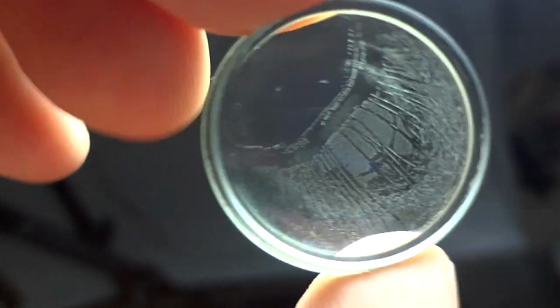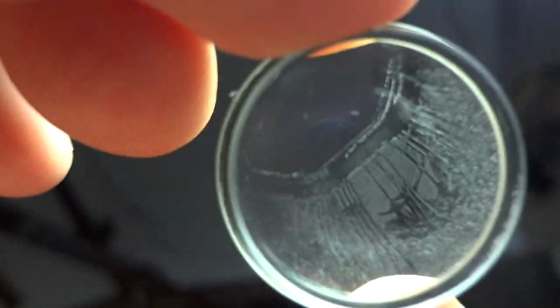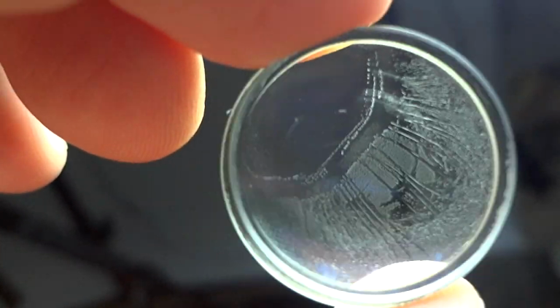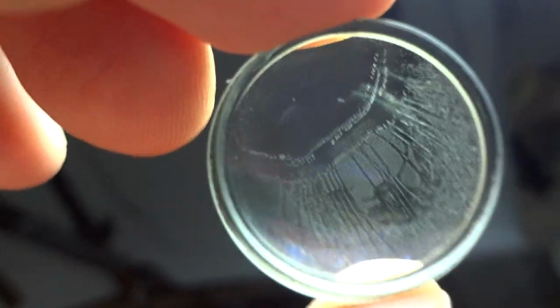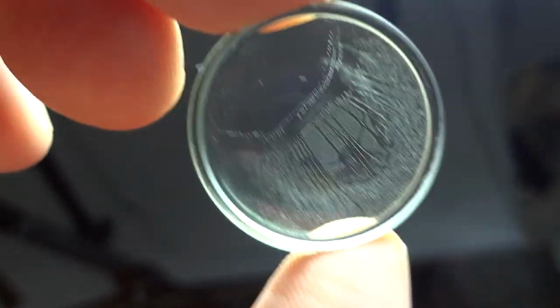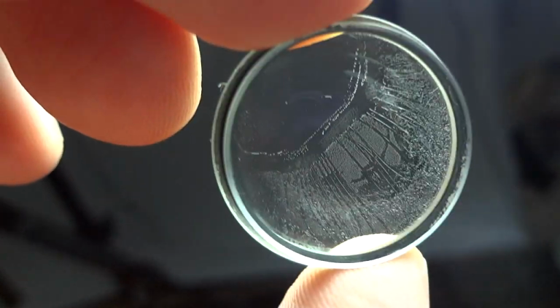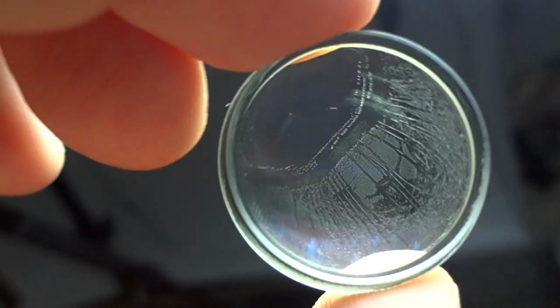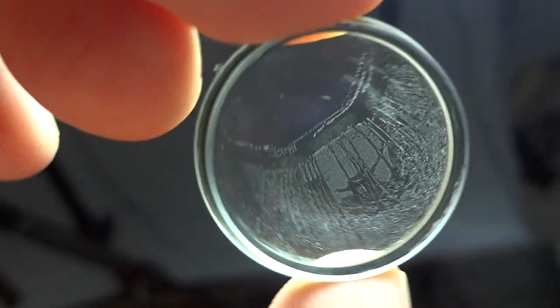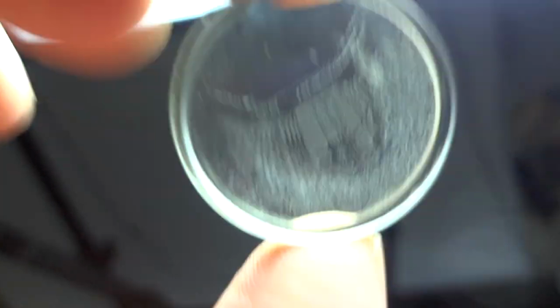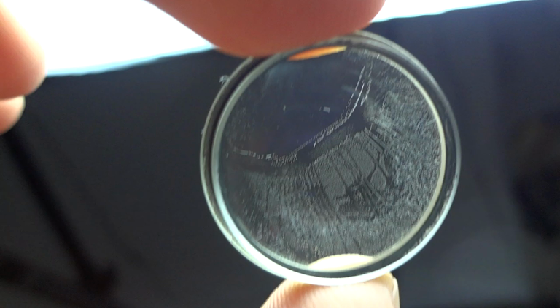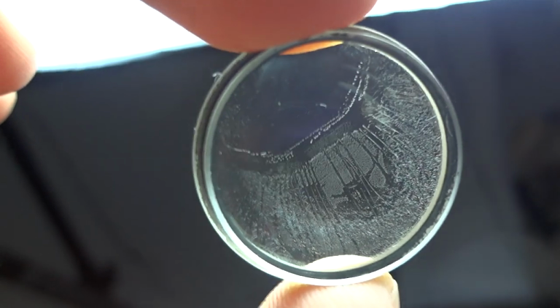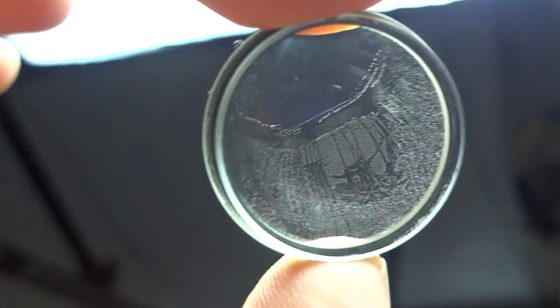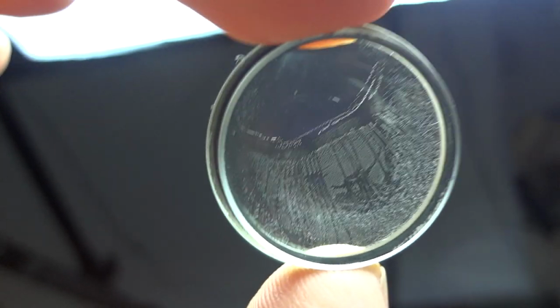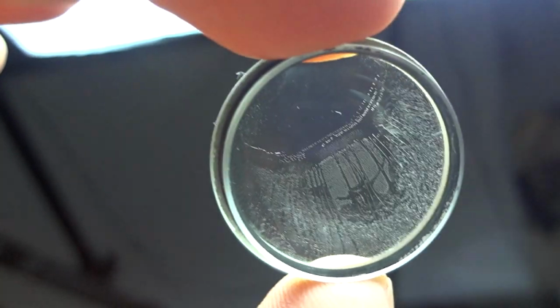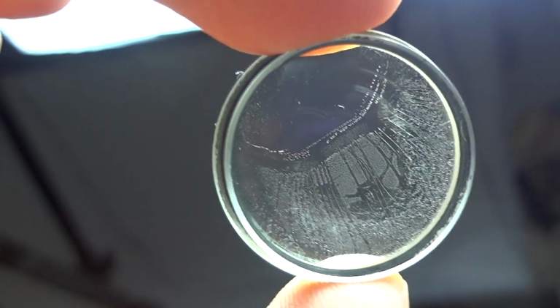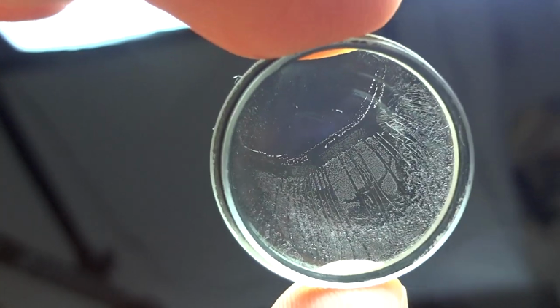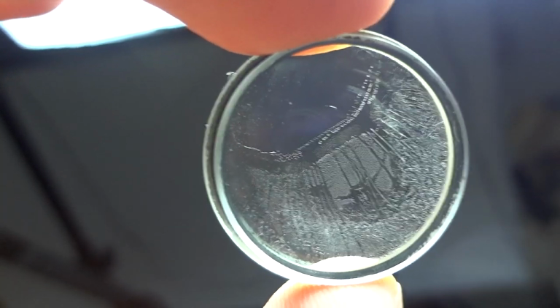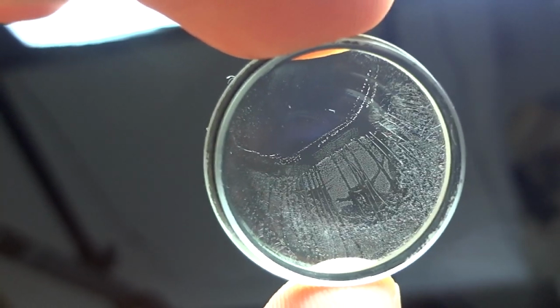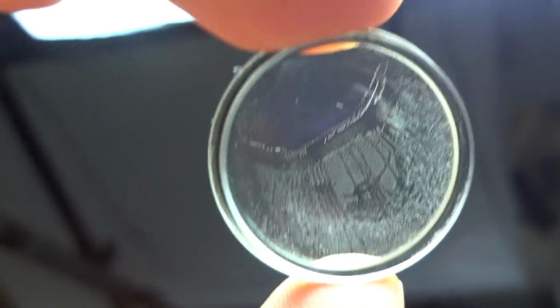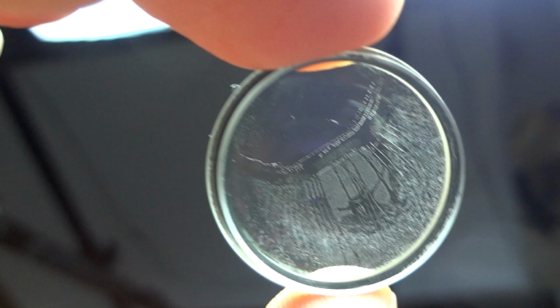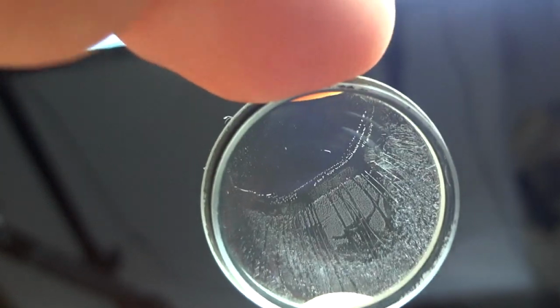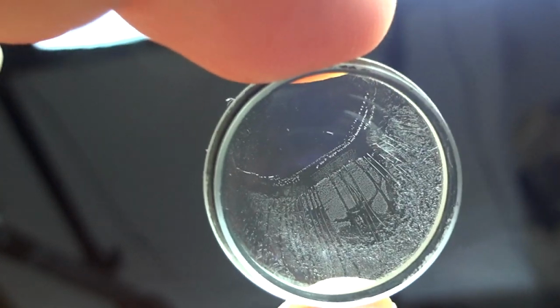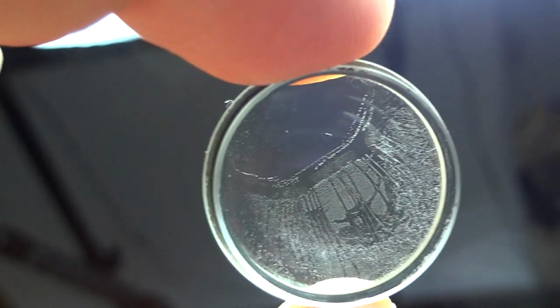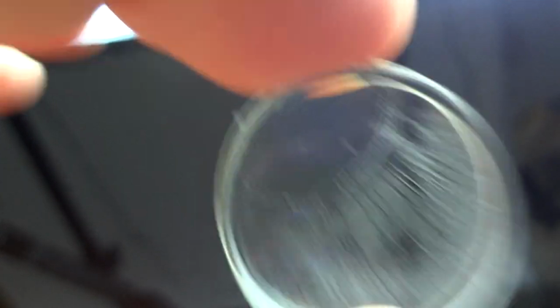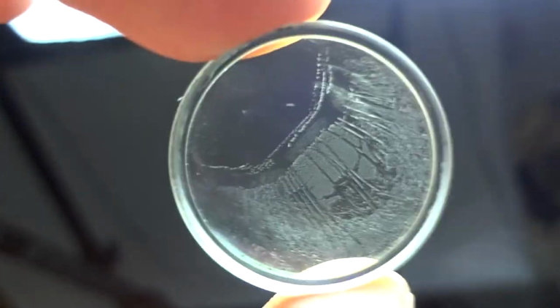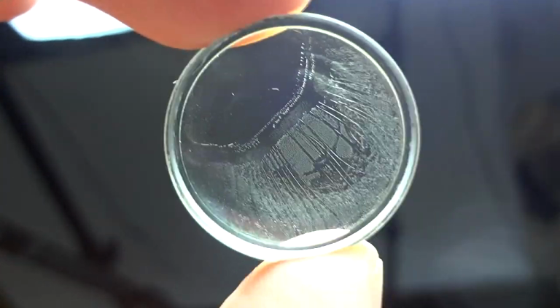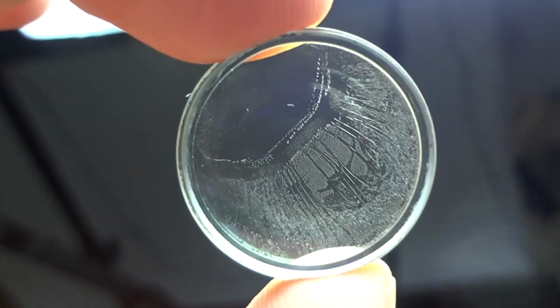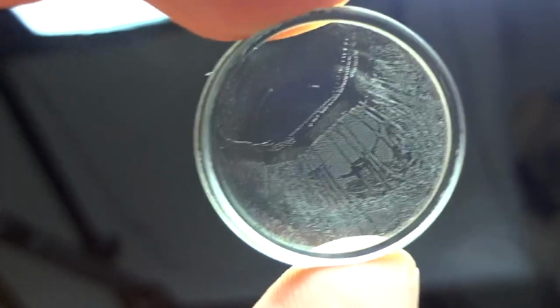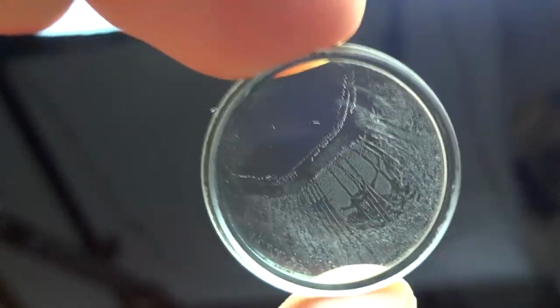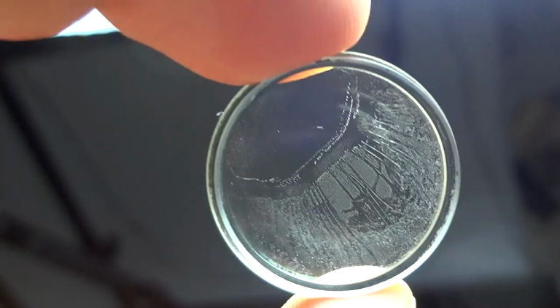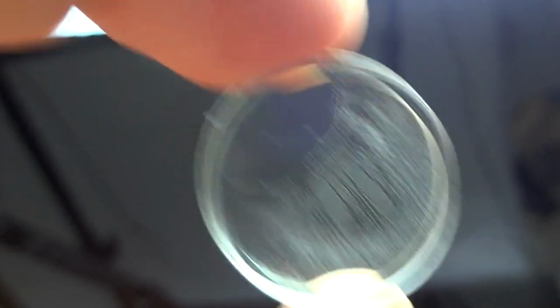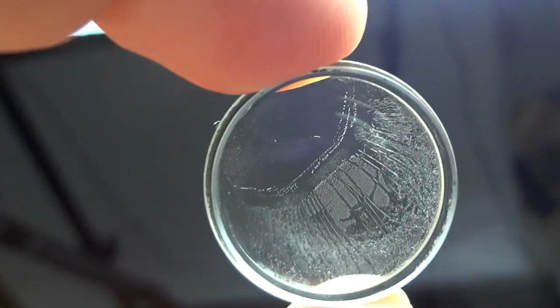So this is a hardcore example of balsam separation. Don't buy a lens that has this in it. Remember: this is not fungus — this is balsam separation.